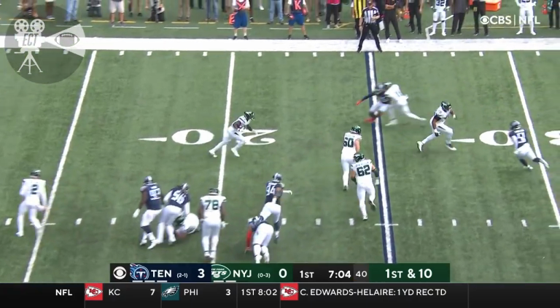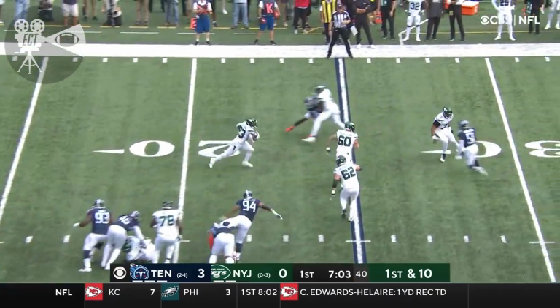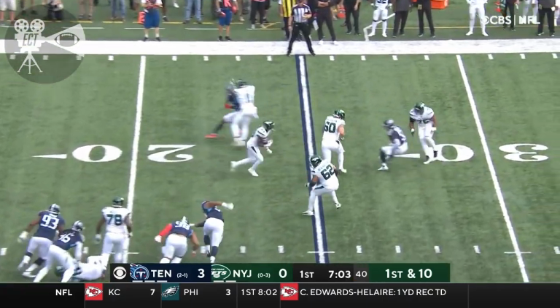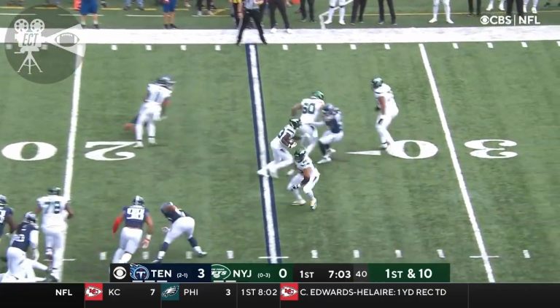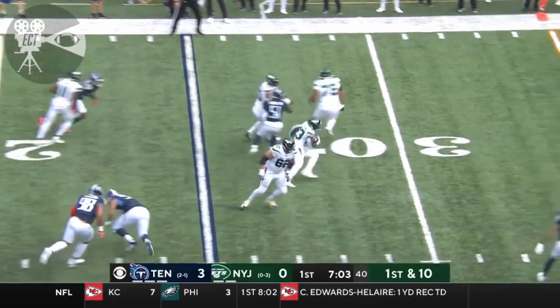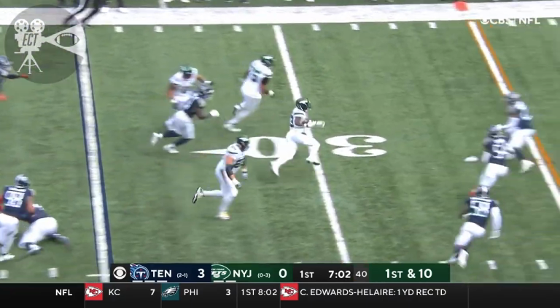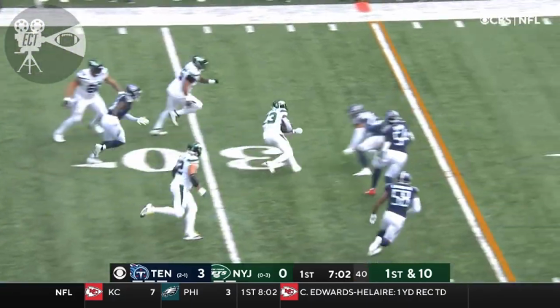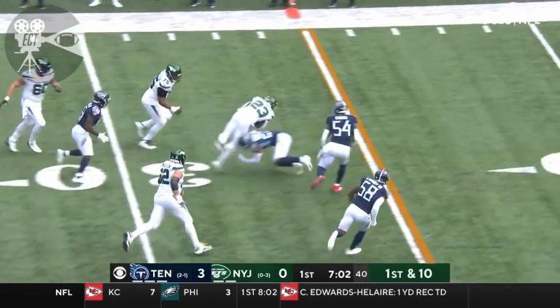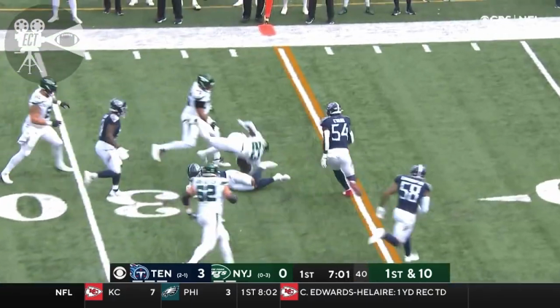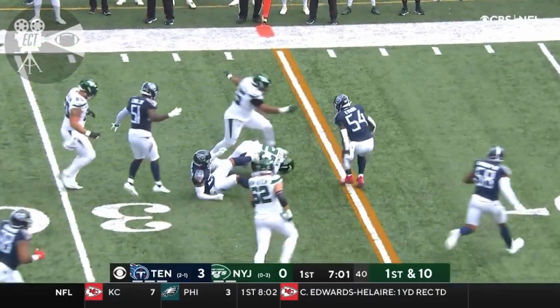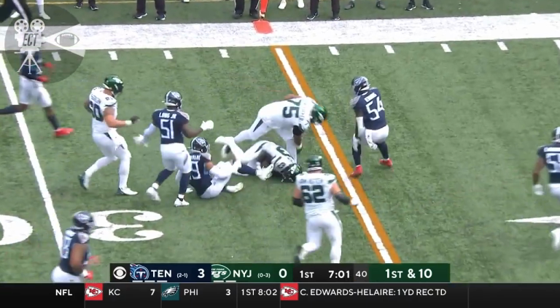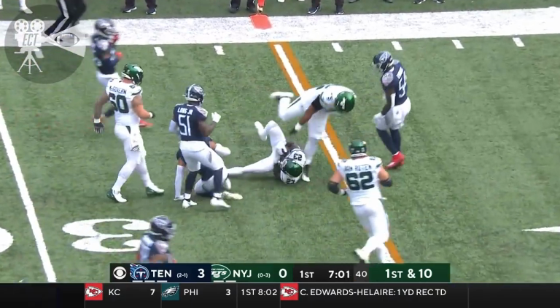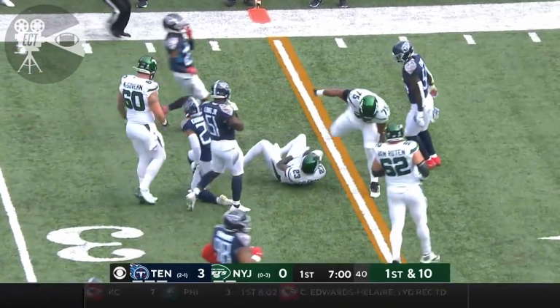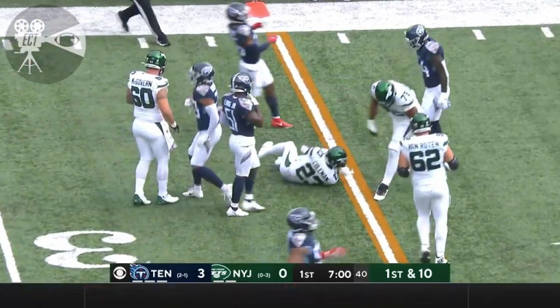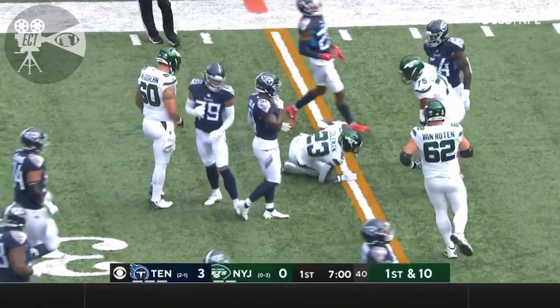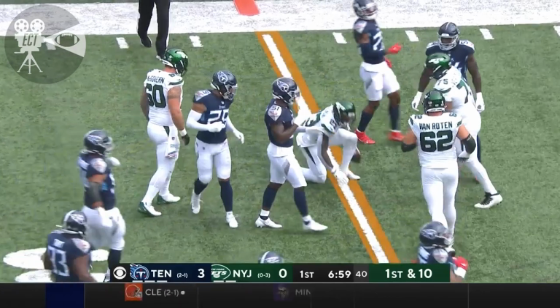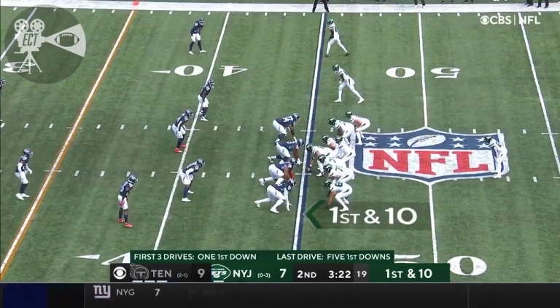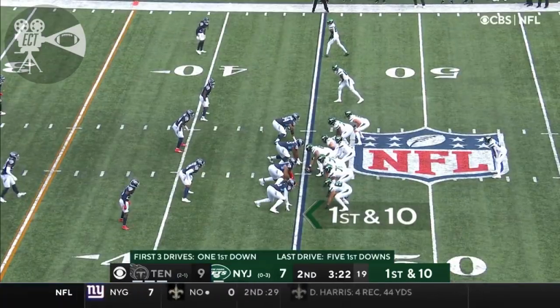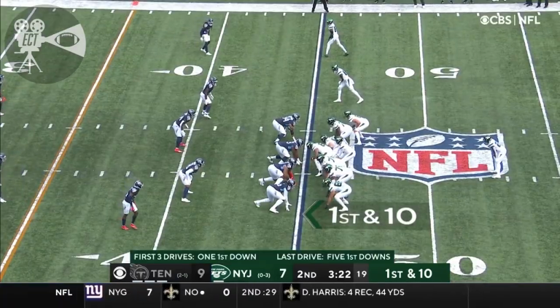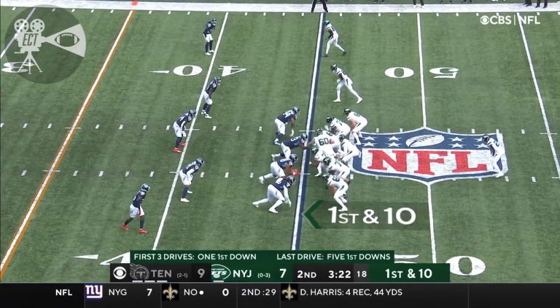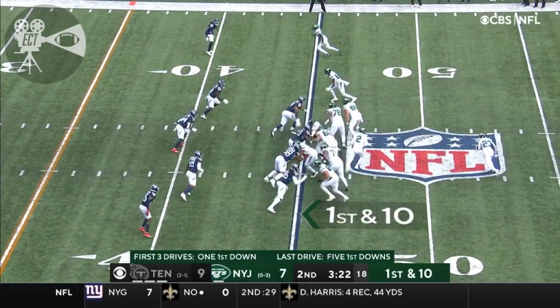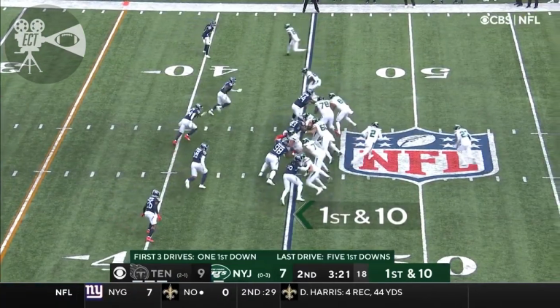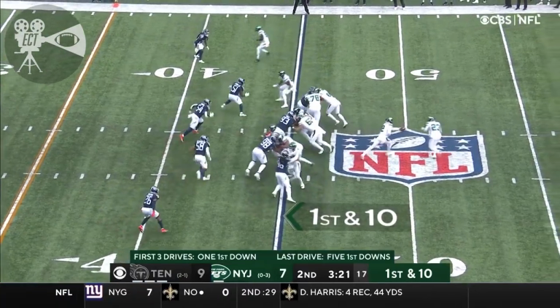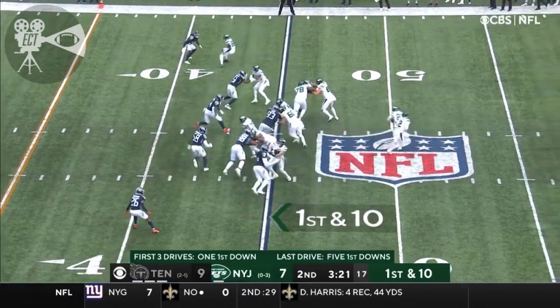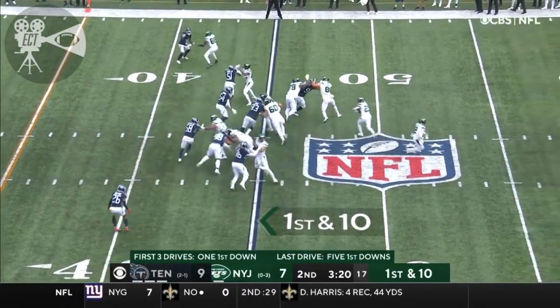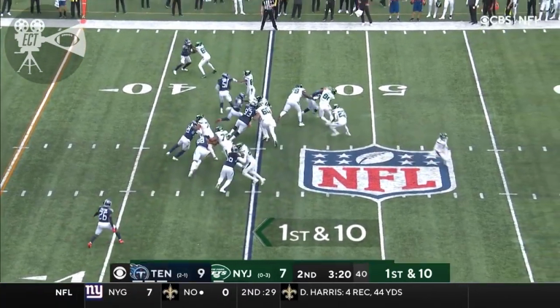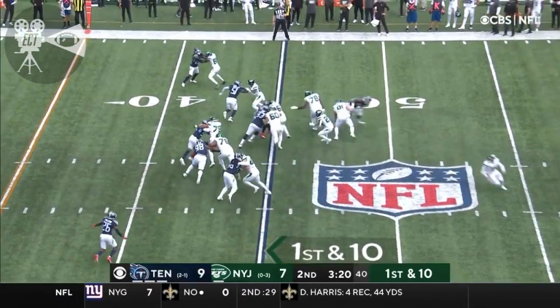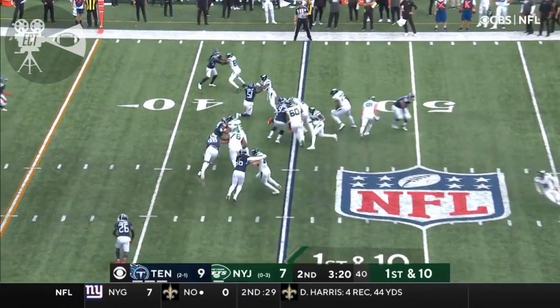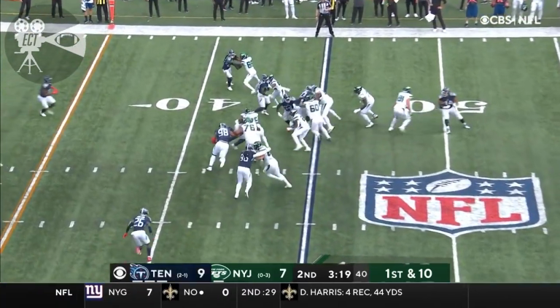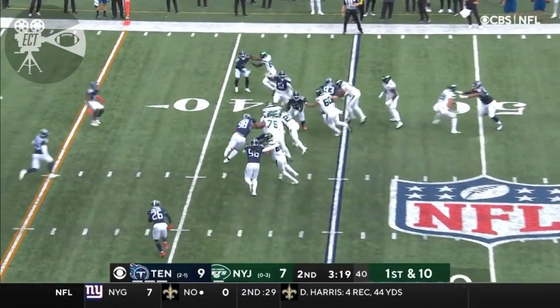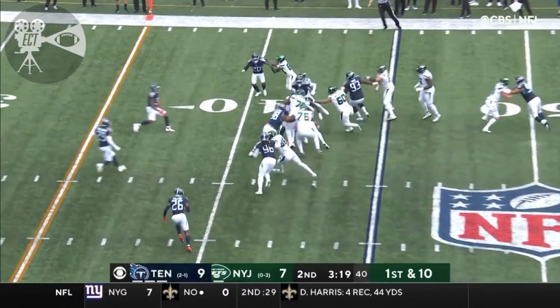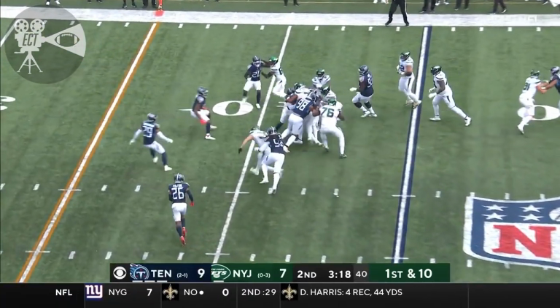Flipping it to Tevin Coleman out of the backfield, and Coleman with a little running room across the 30 to about the 45-yard line of the Tennessee Titans. Tevin Coleman right side.